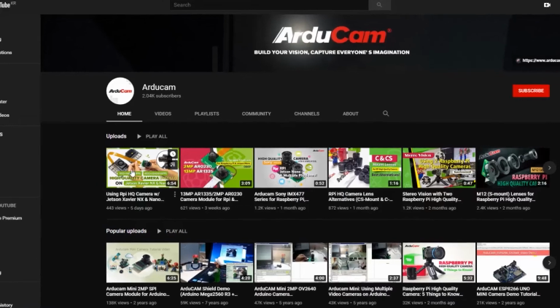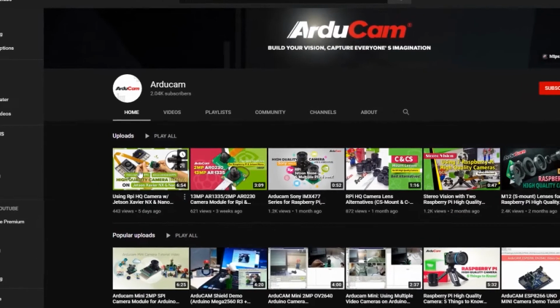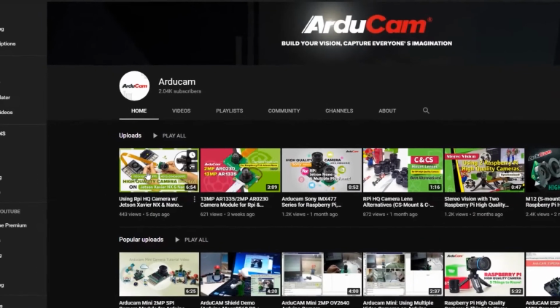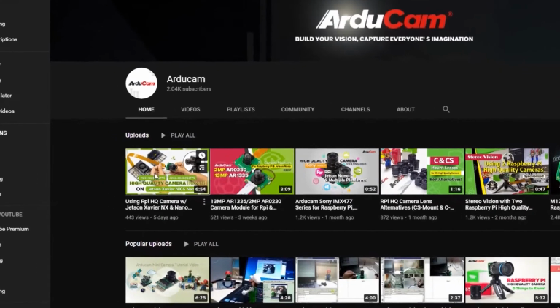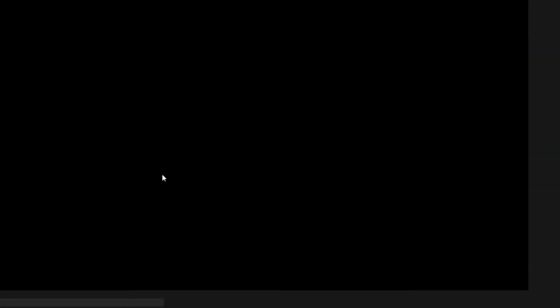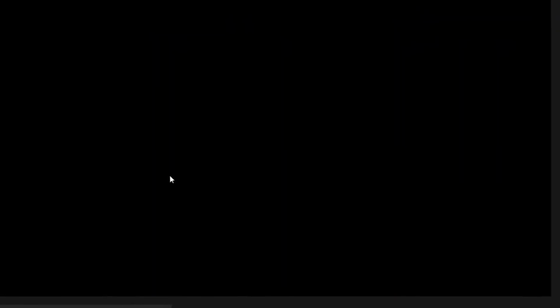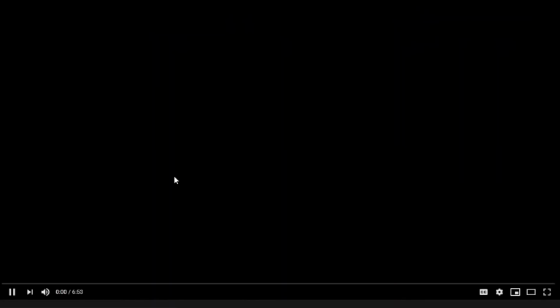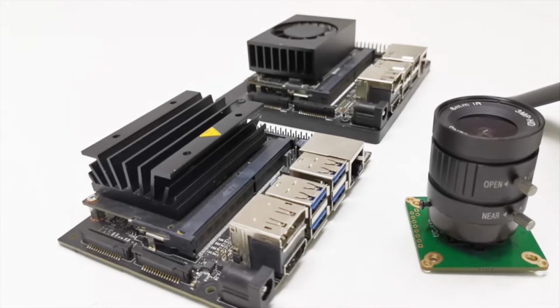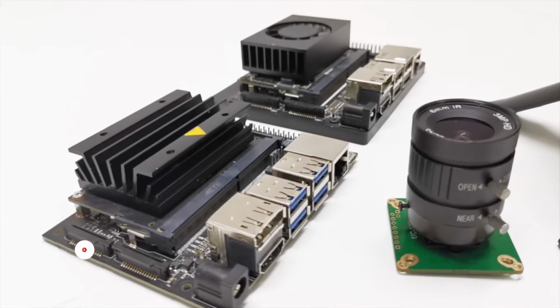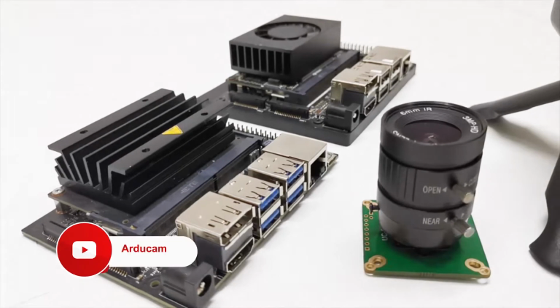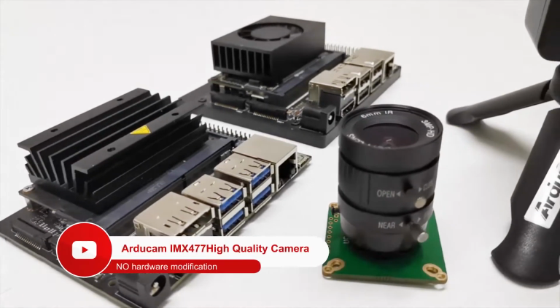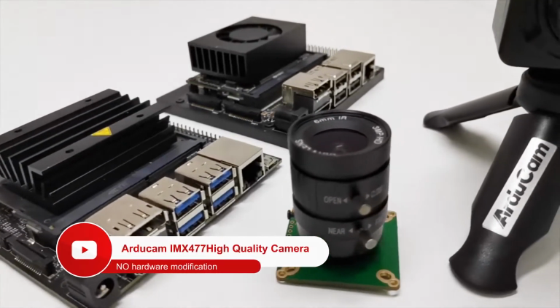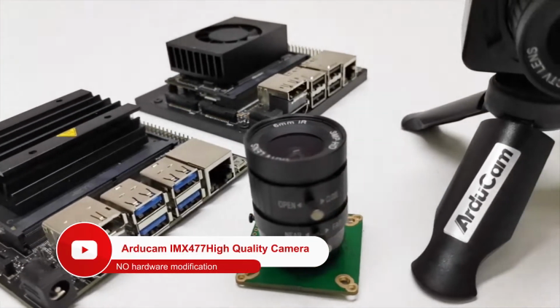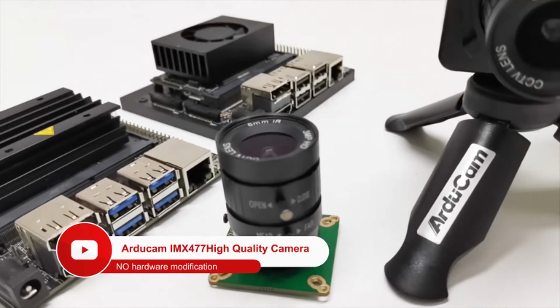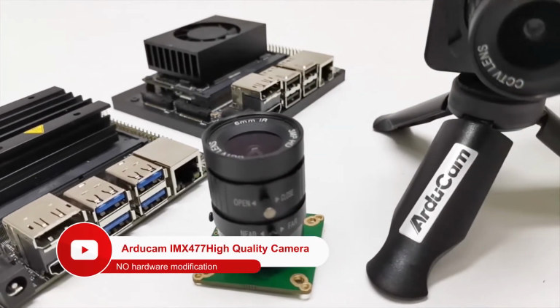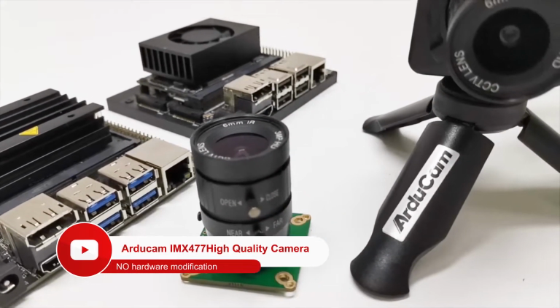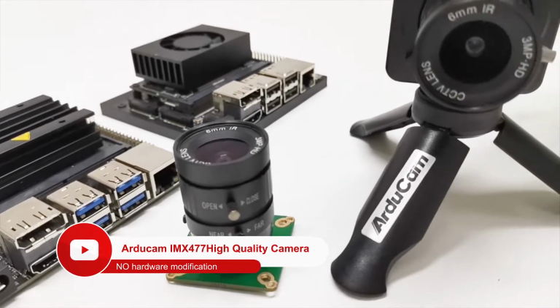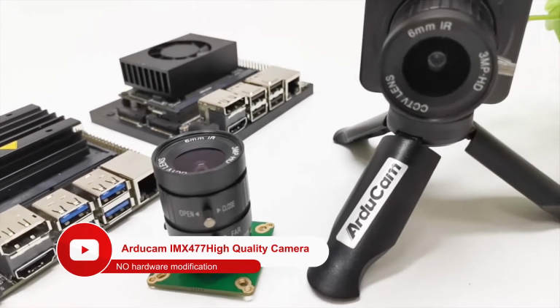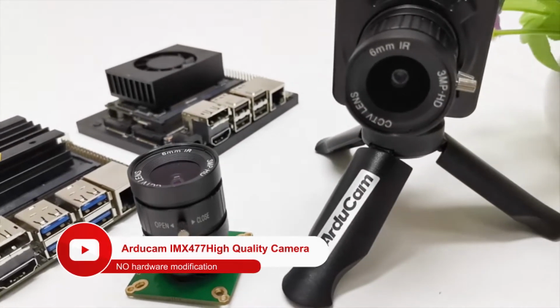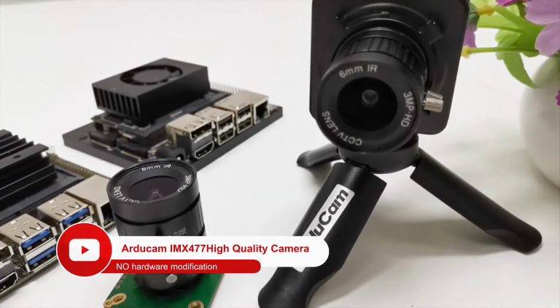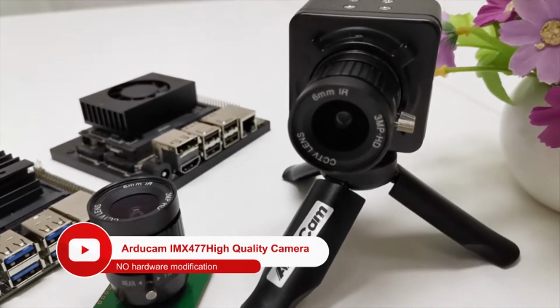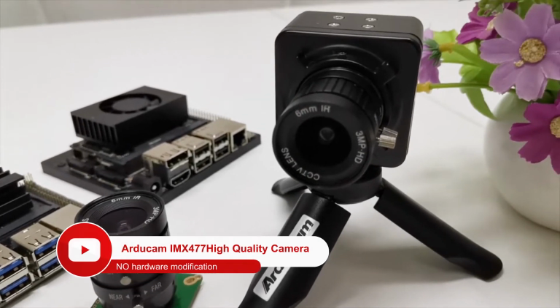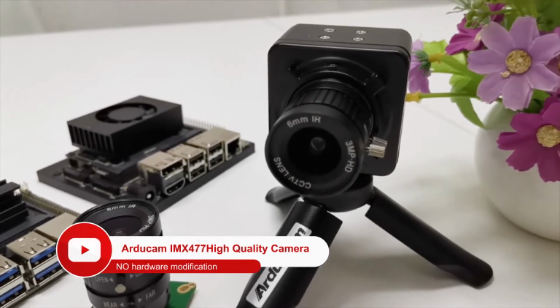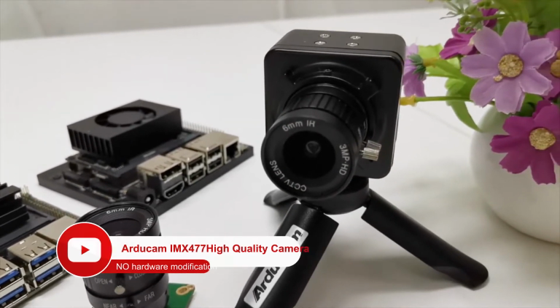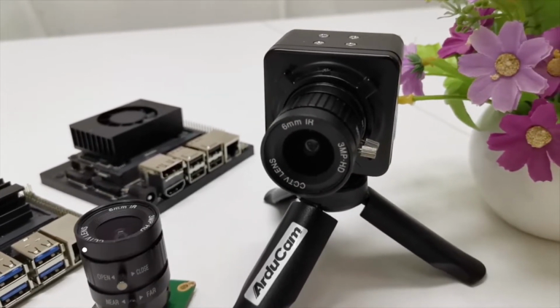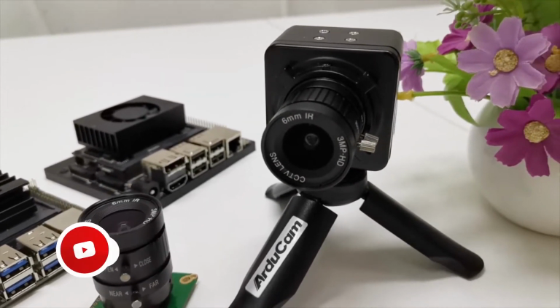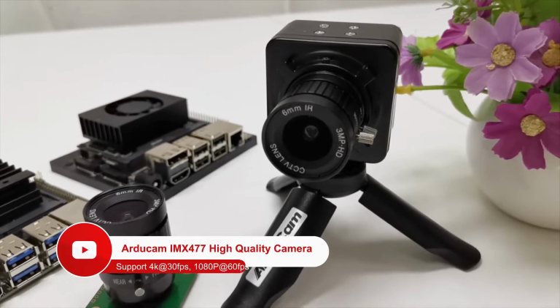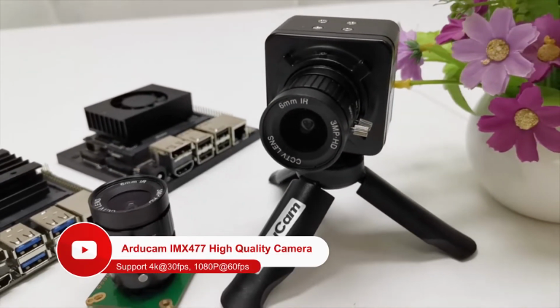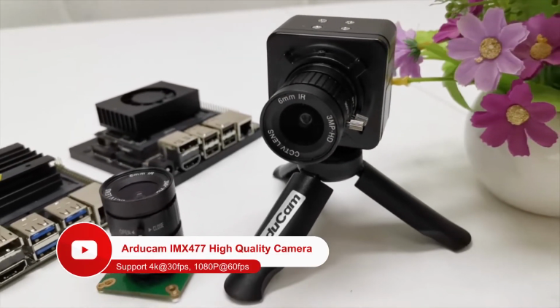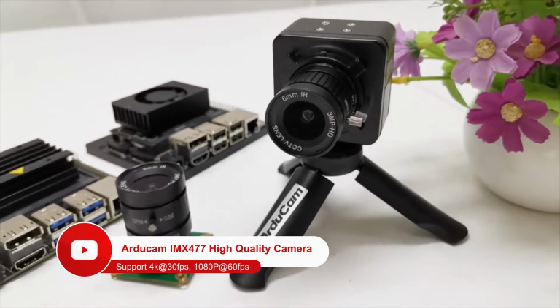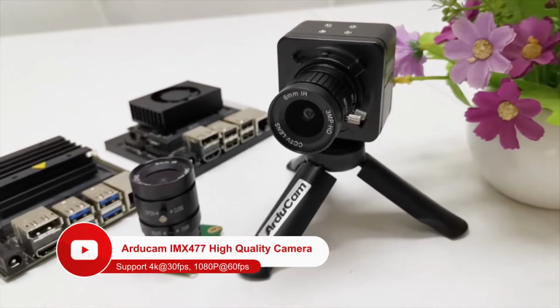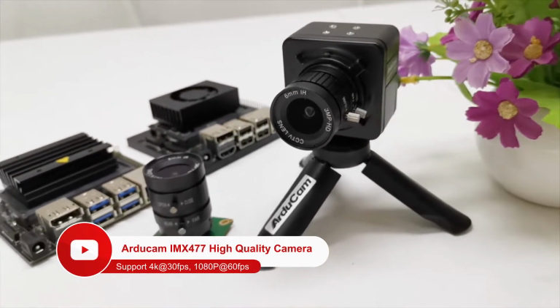Argicom released the IMX477 camera for Jetson Nano and Xavier NX months ago and got good feedback from users. It works out of the box without modifying any hardware components and is capable of 4K 30fps video recording.